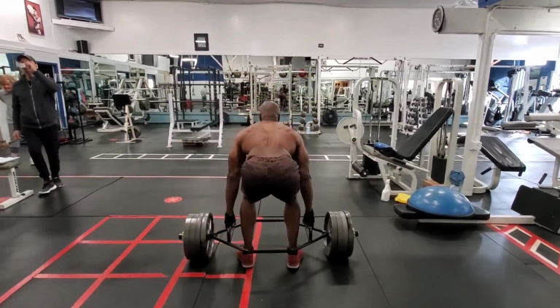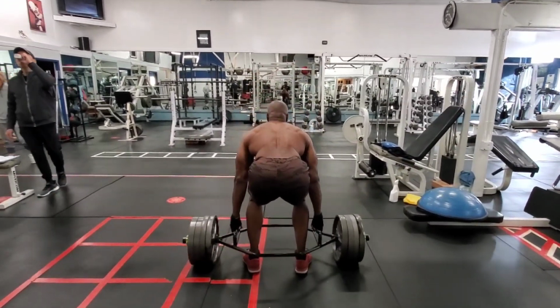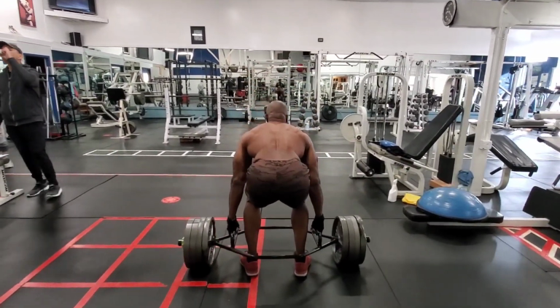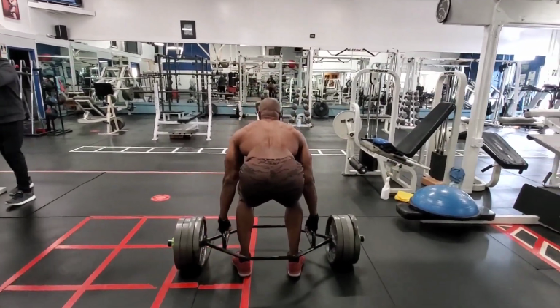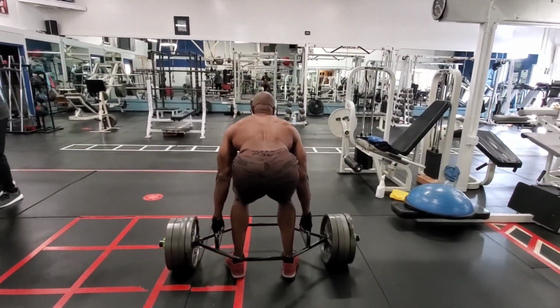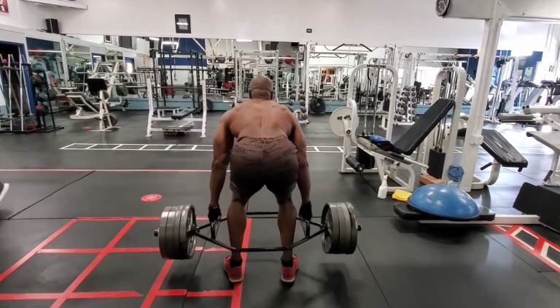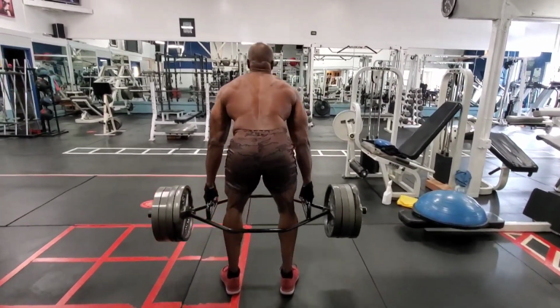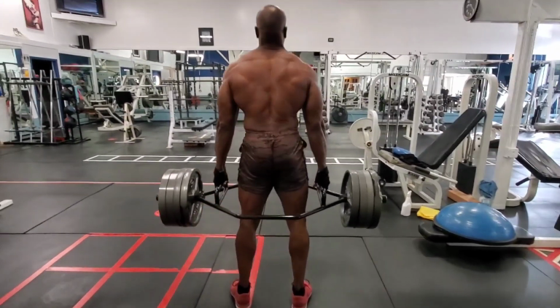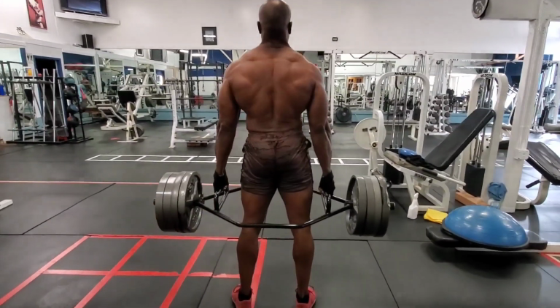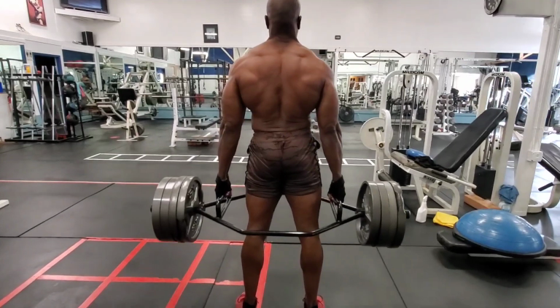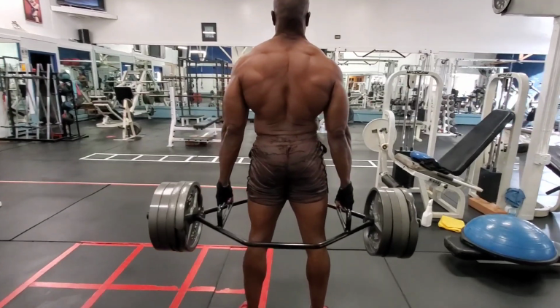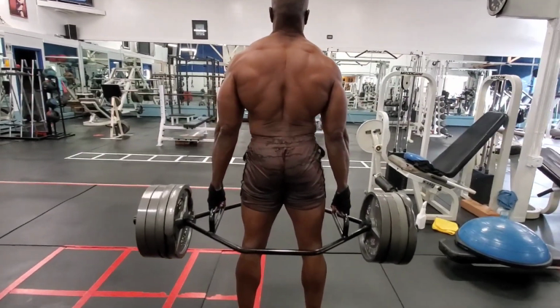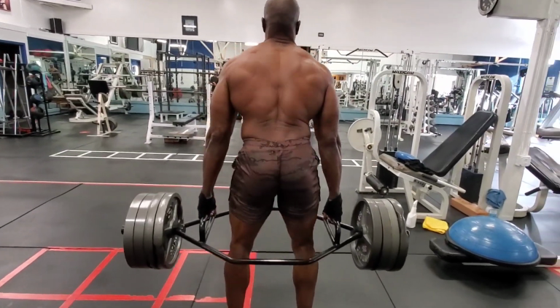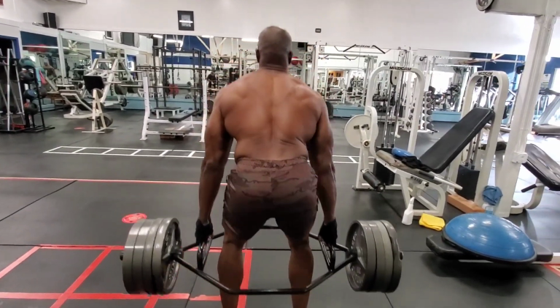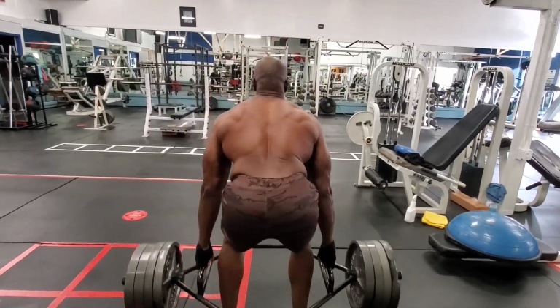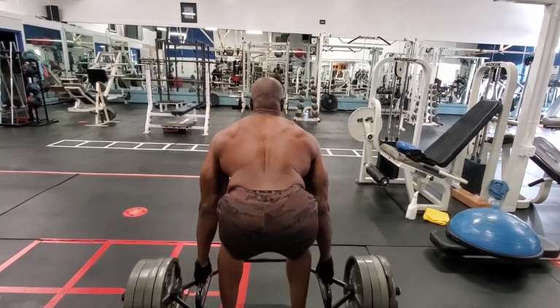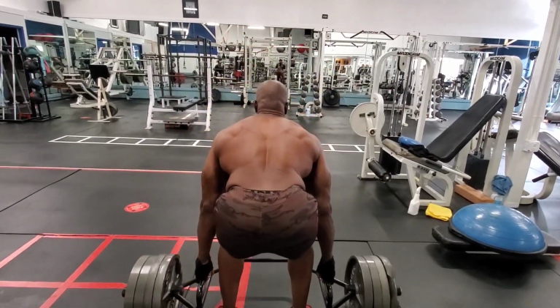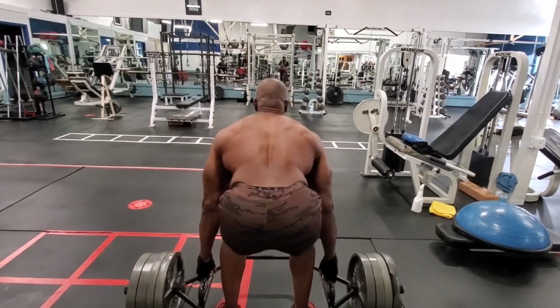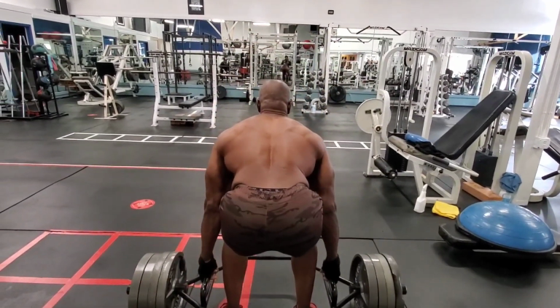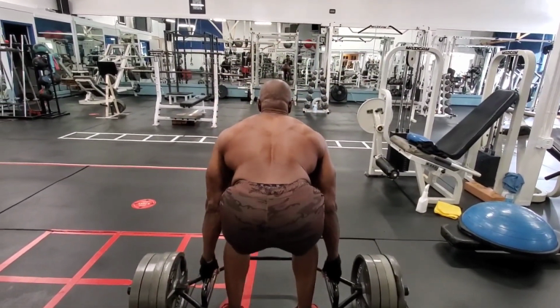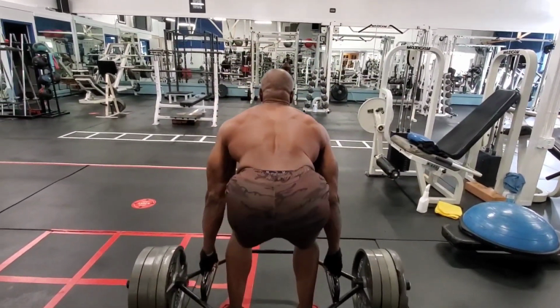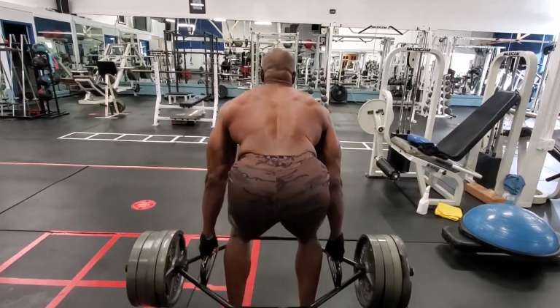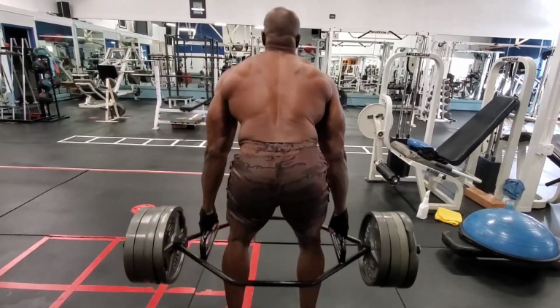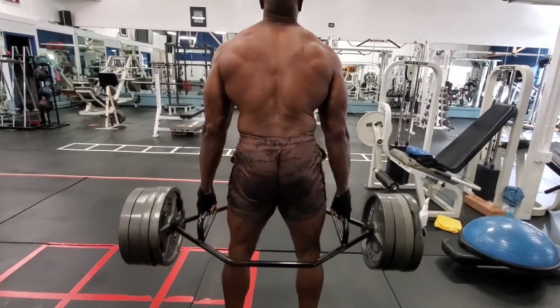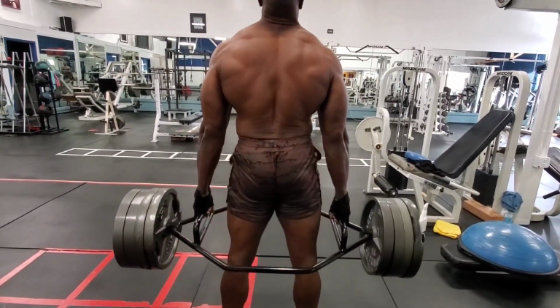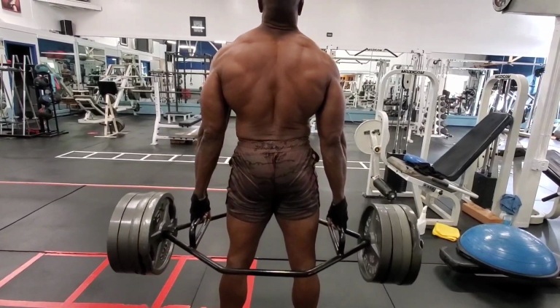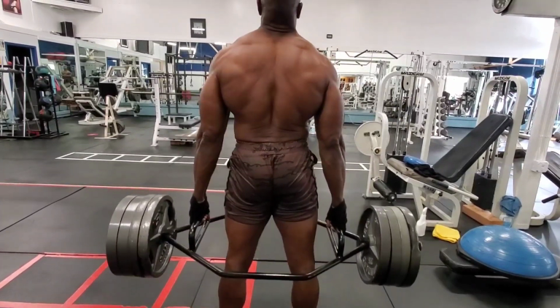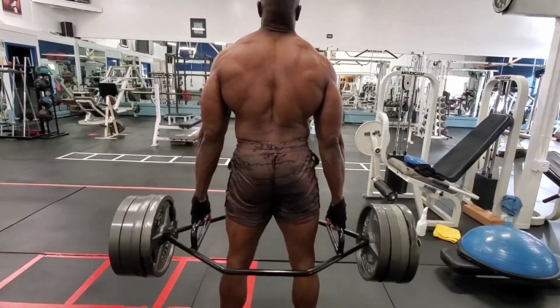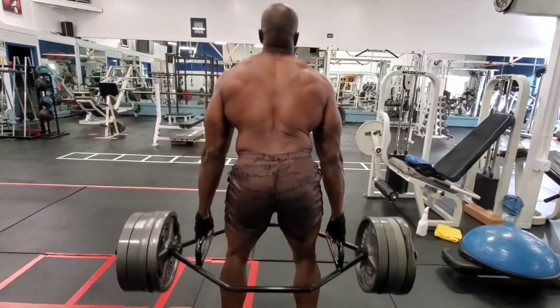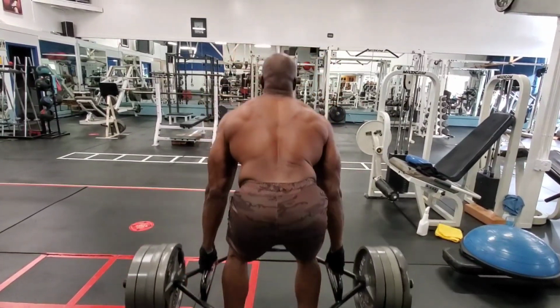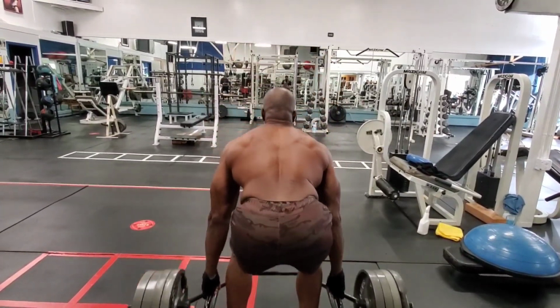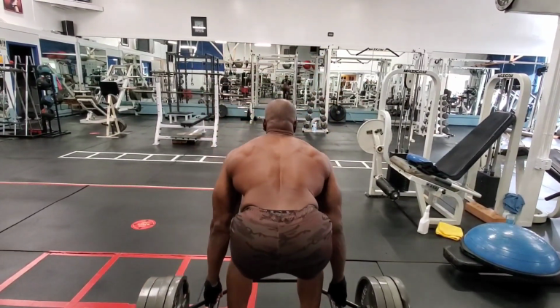This is the third exercise — make sure you do it right. Breathe in, breathe out. Do three to four sets, ten to twelve reps.